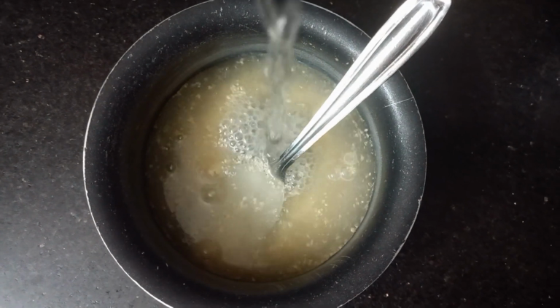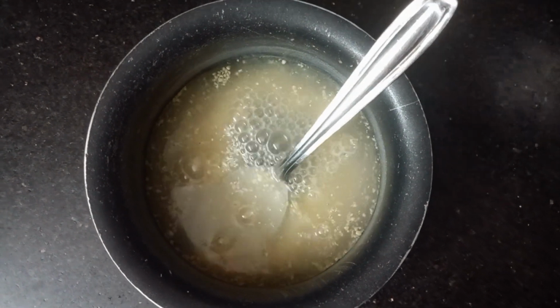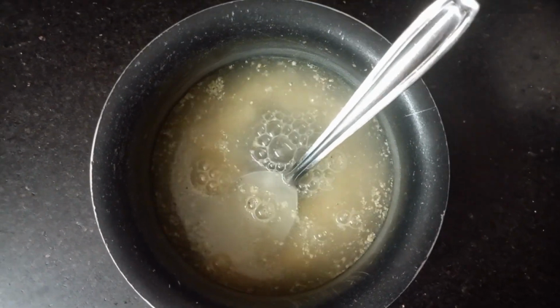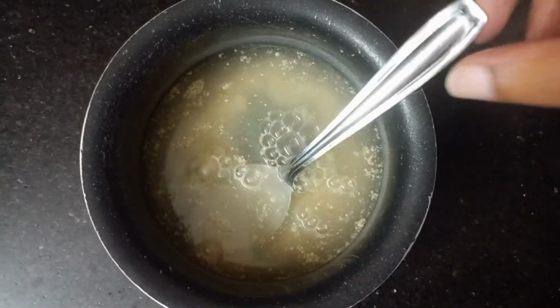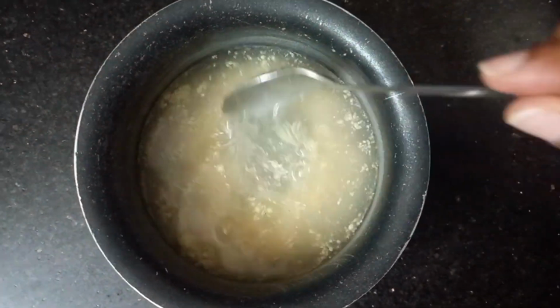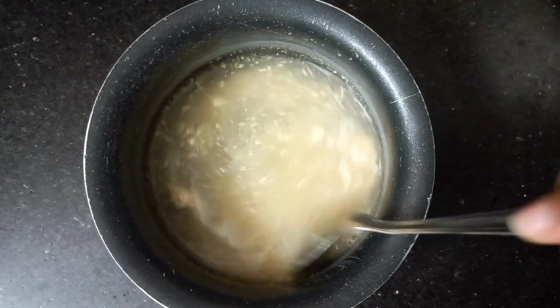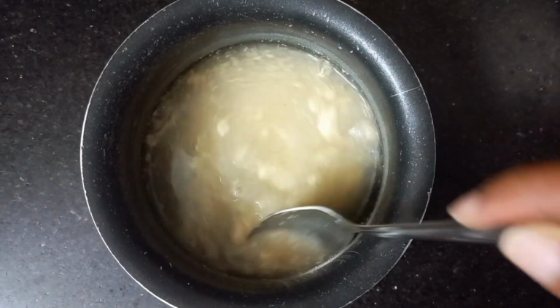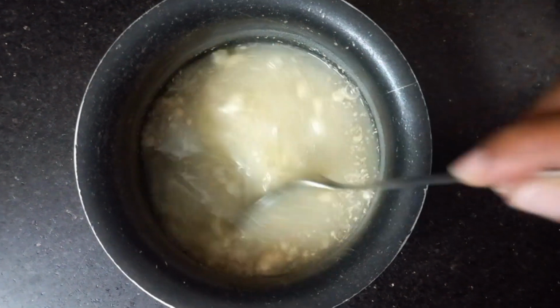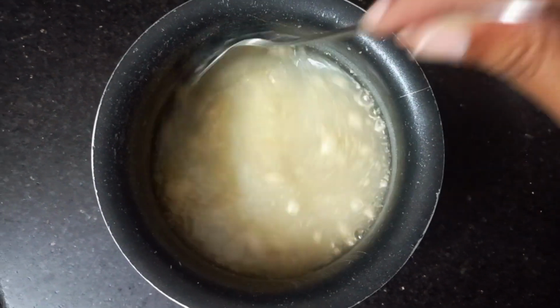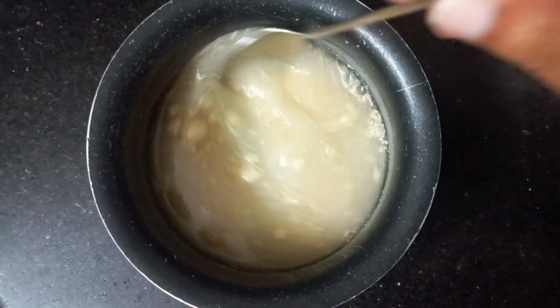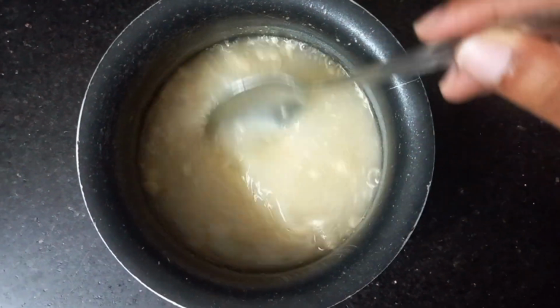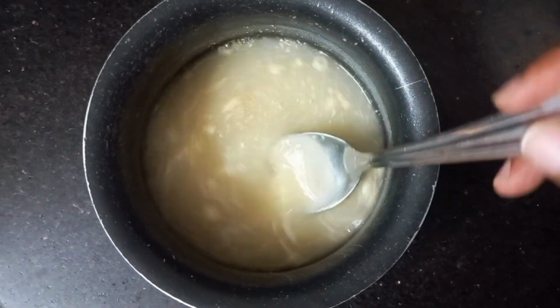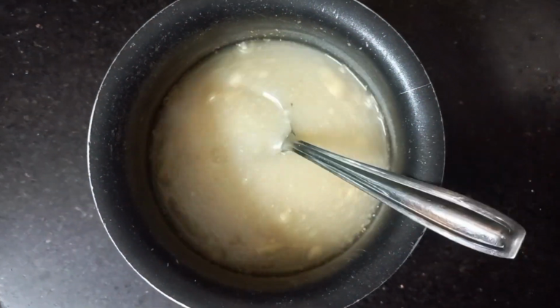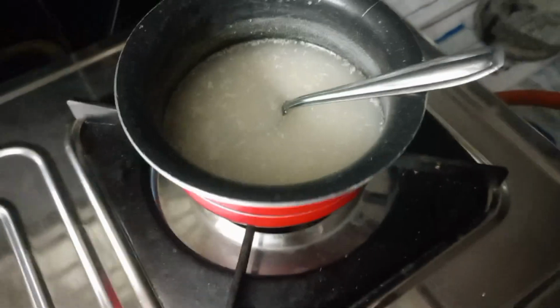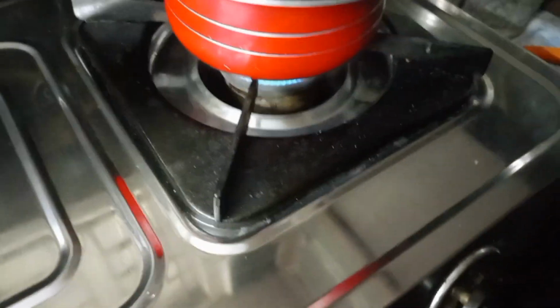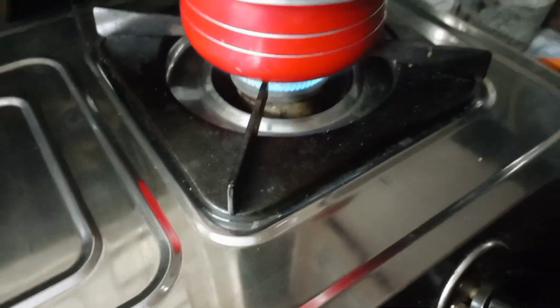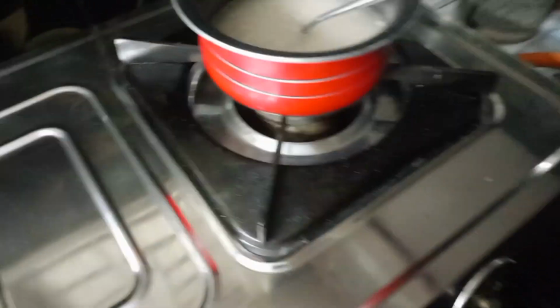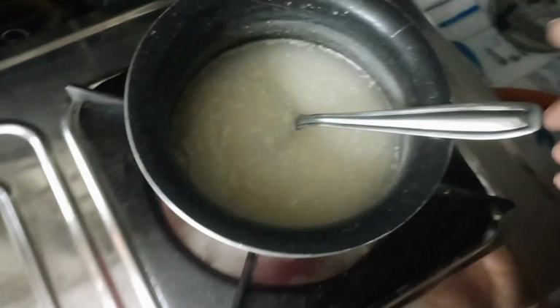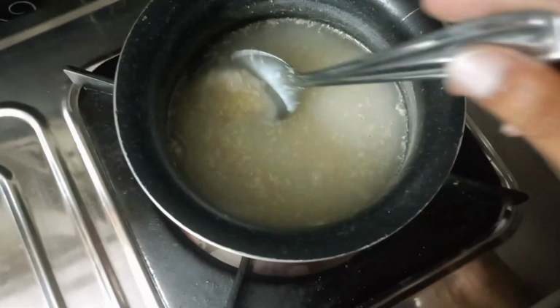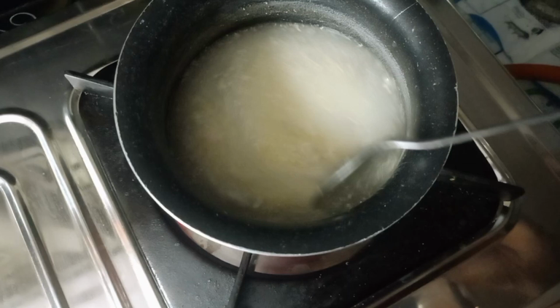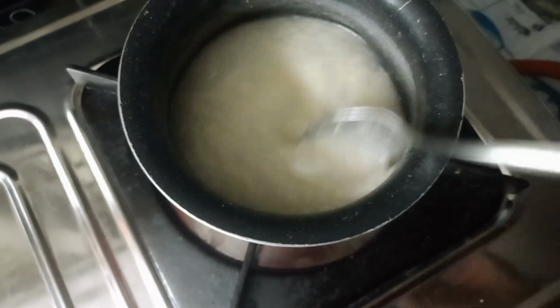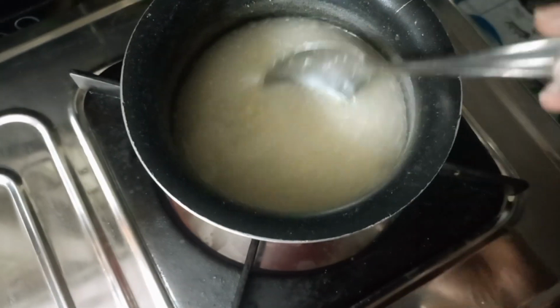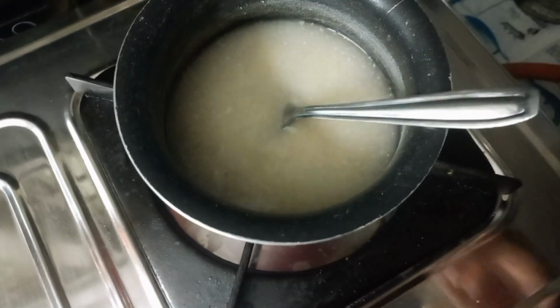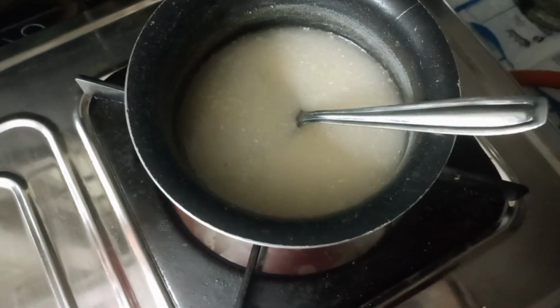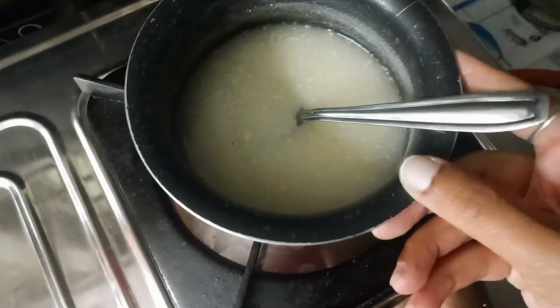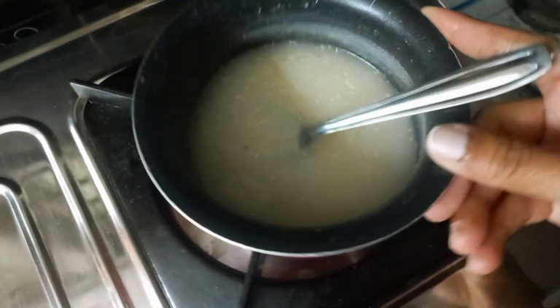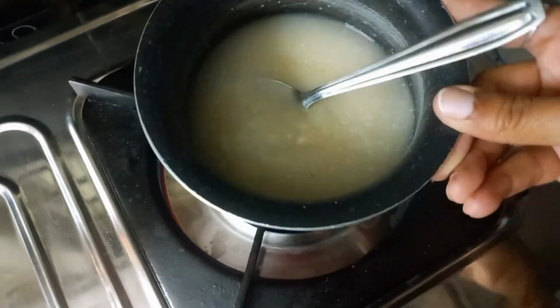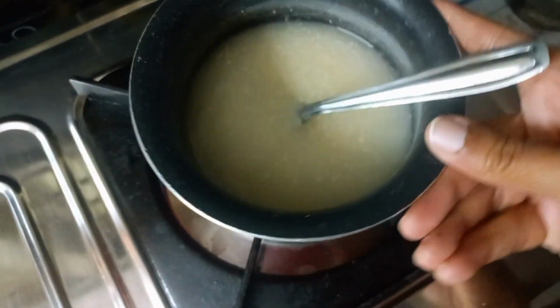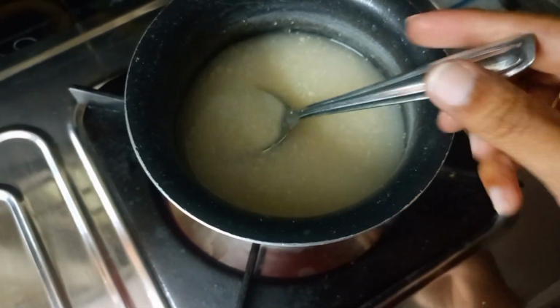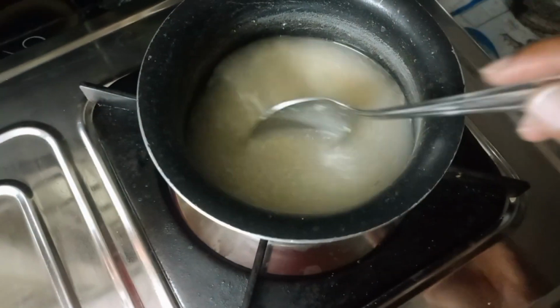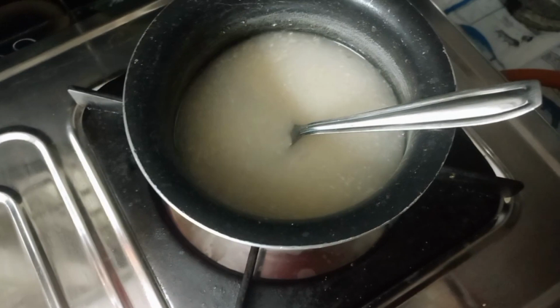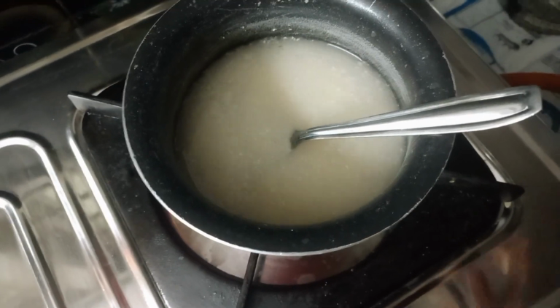Now, I am going to add half a glass of rice. I am going to add the ingredients and cook it in the oven on the stove. I am going to add the ingredients for a while.